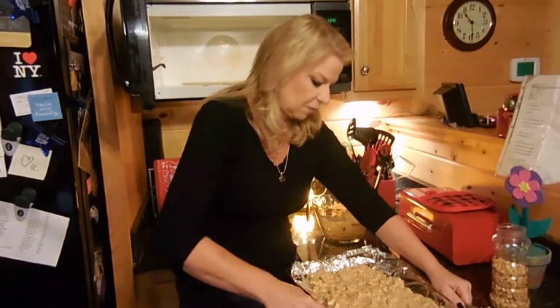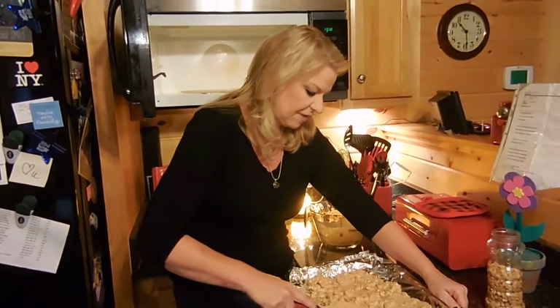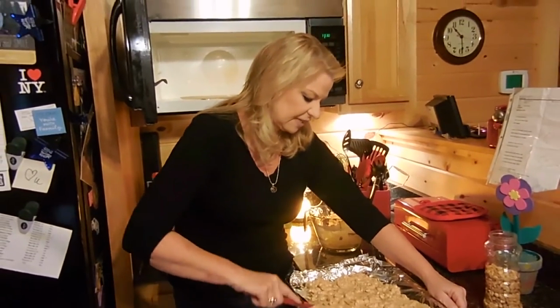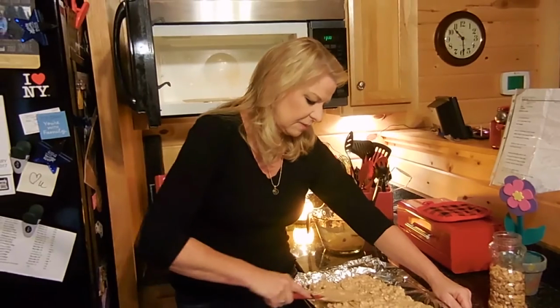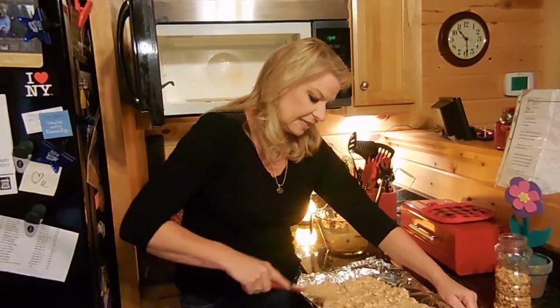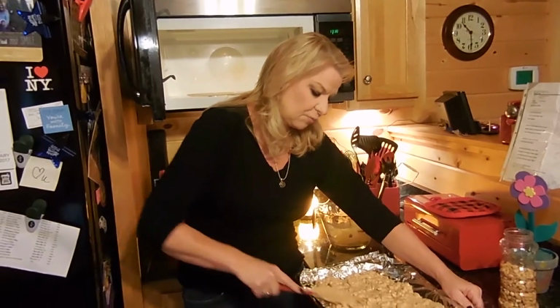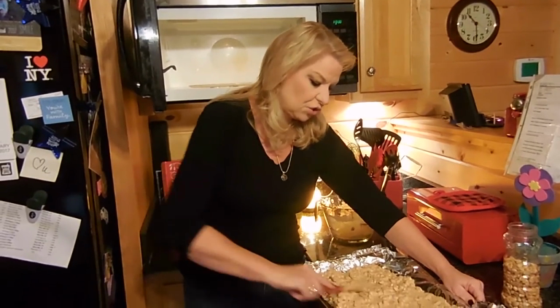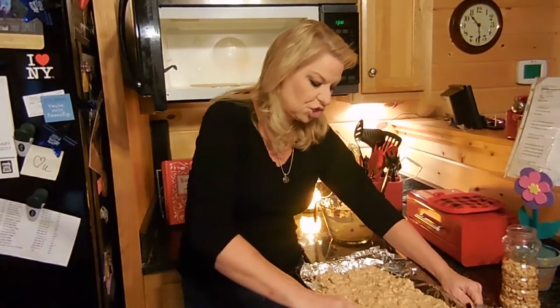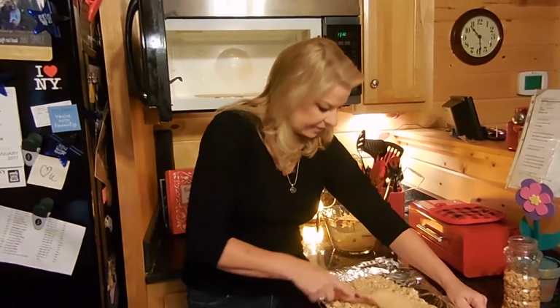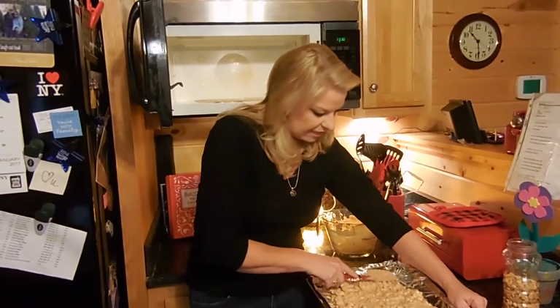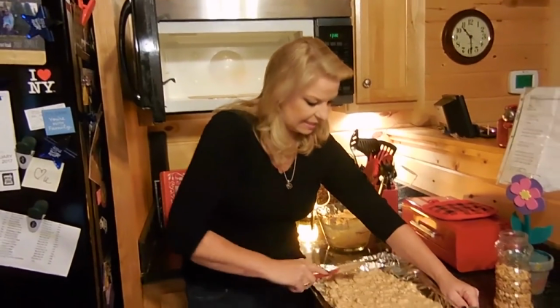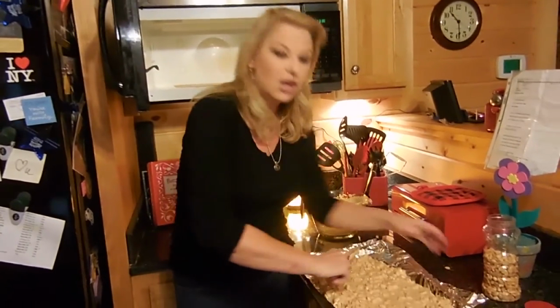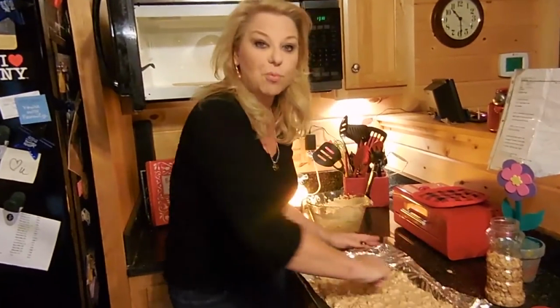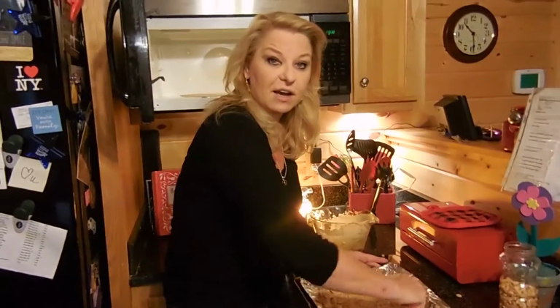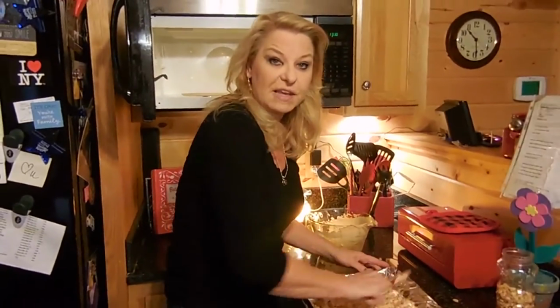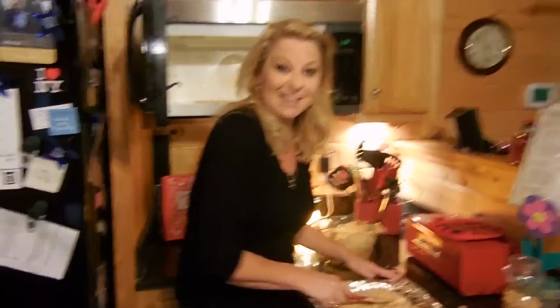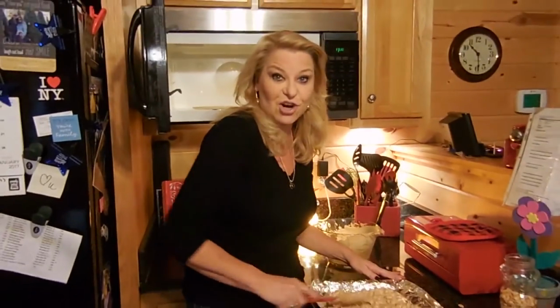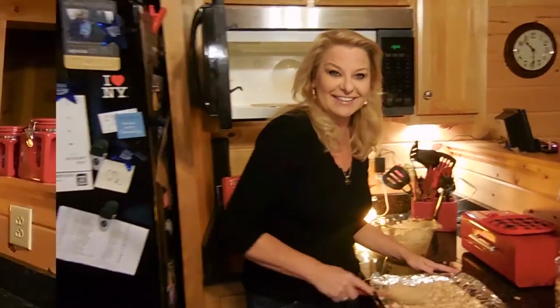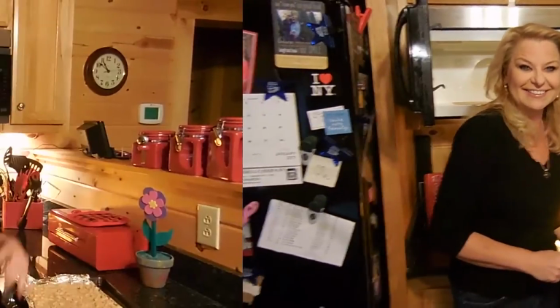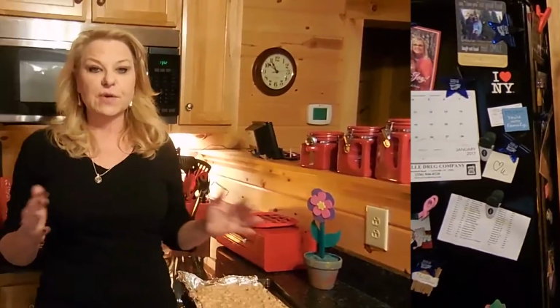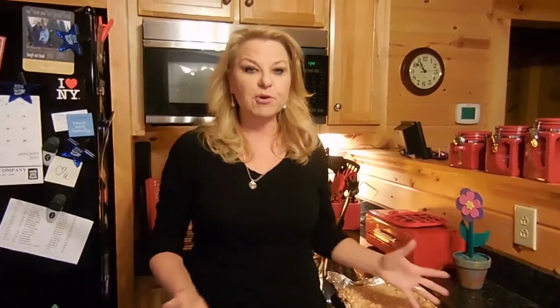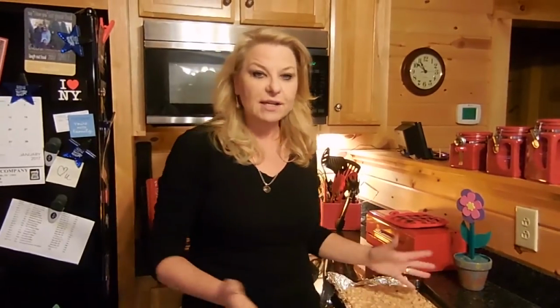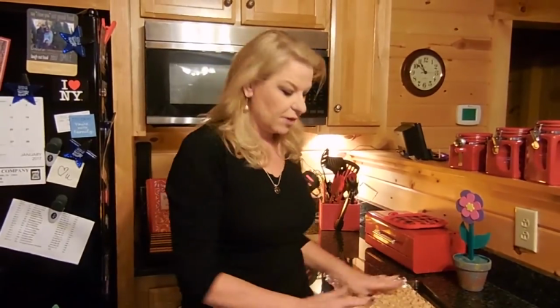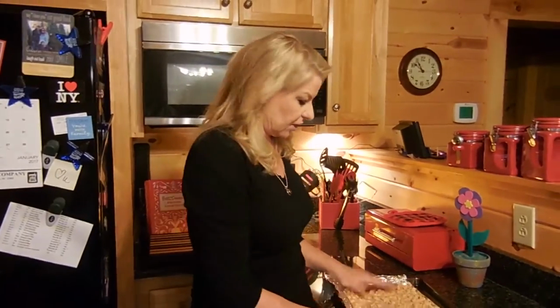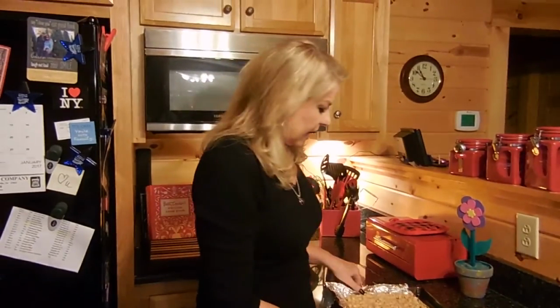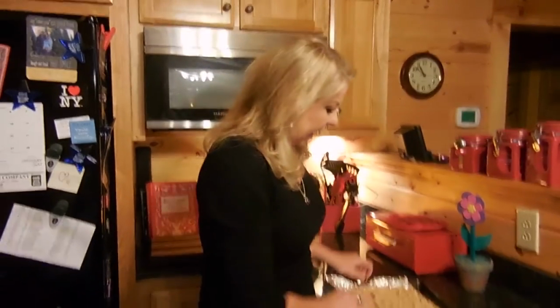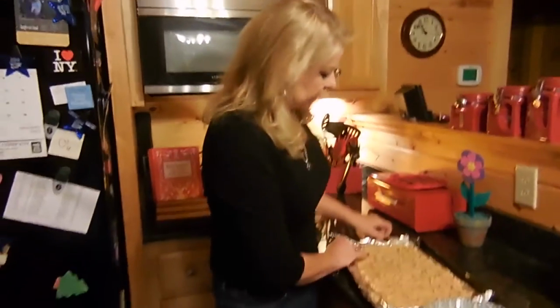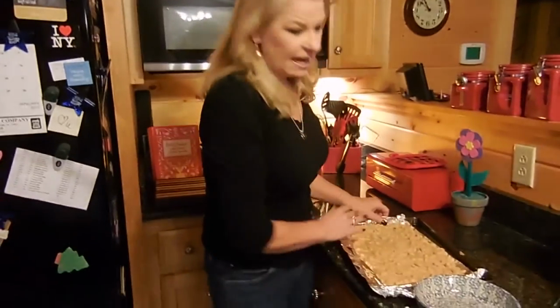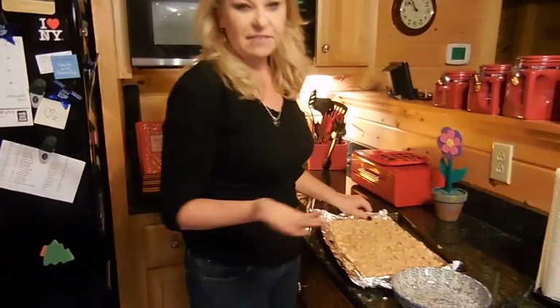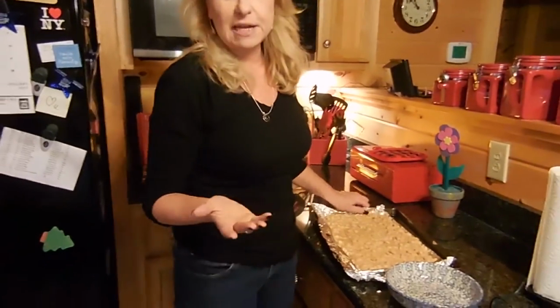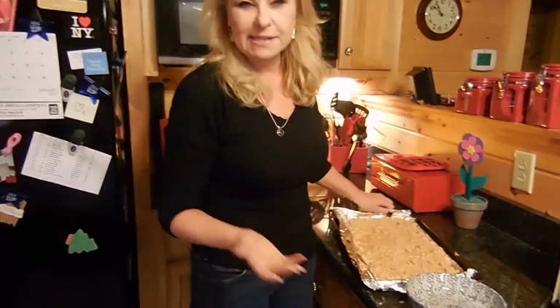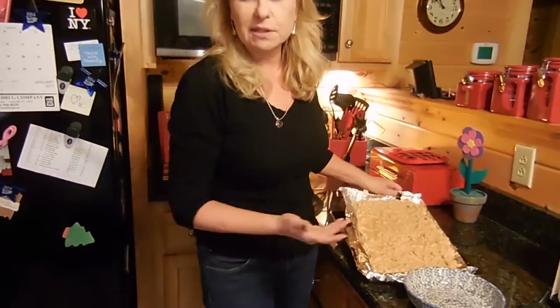We're gonna put this in the freezer like Jan Sofster says for about five to seven minutes, and then we'll show you just how easy it is to break off a piece and try it.